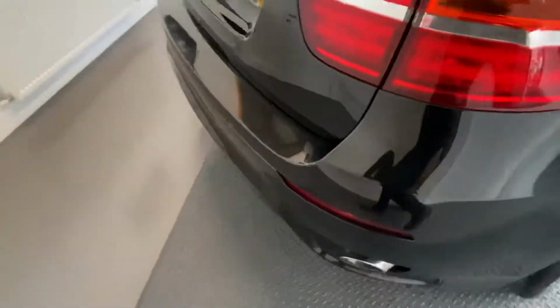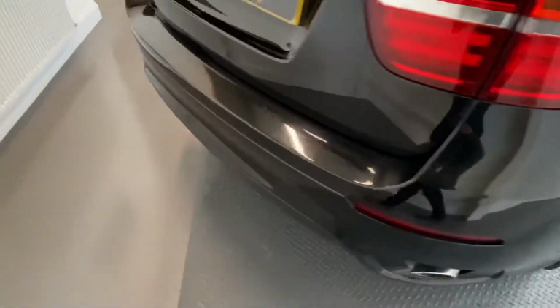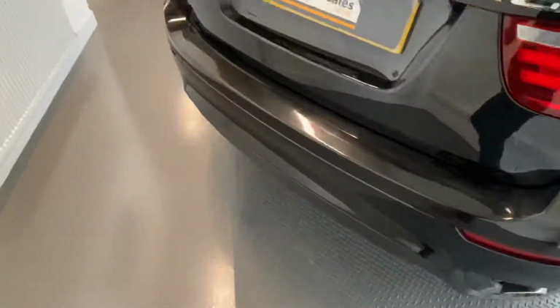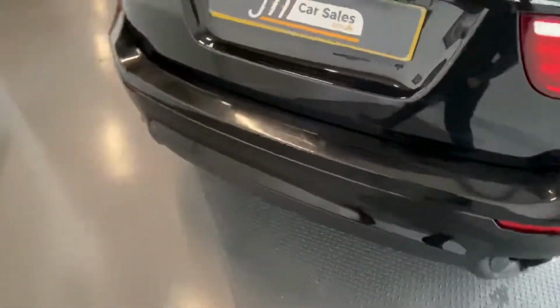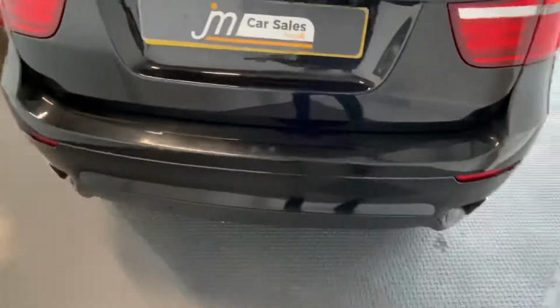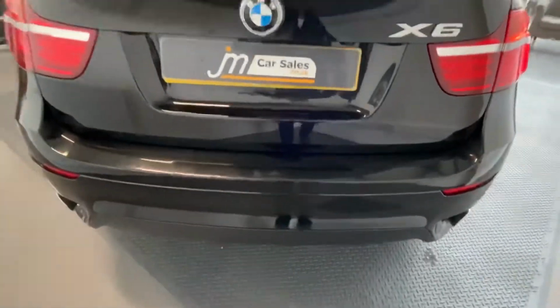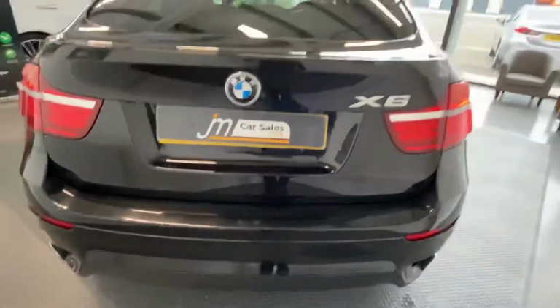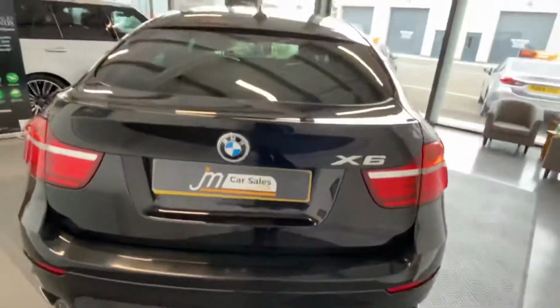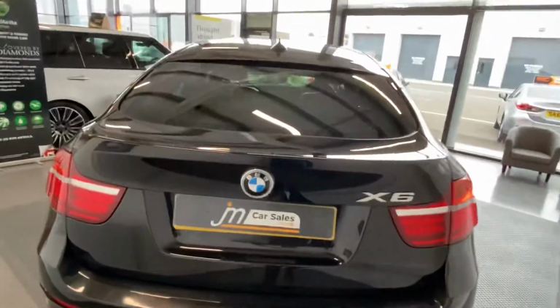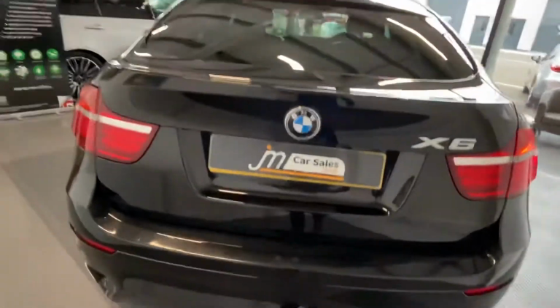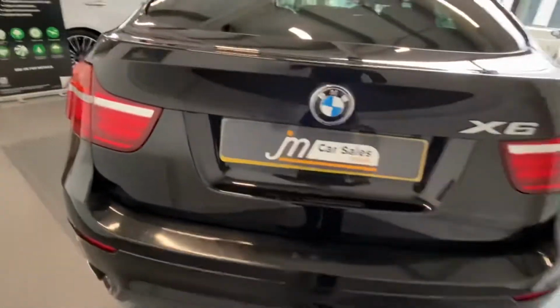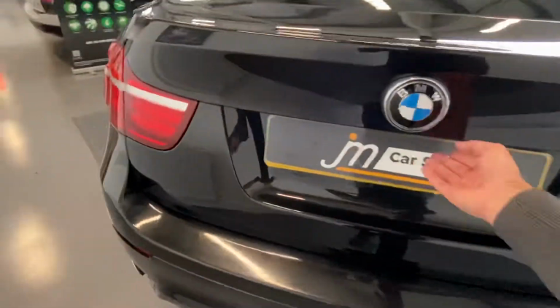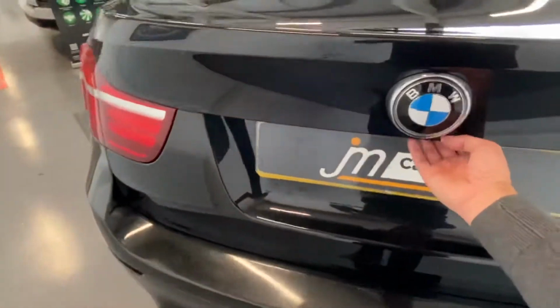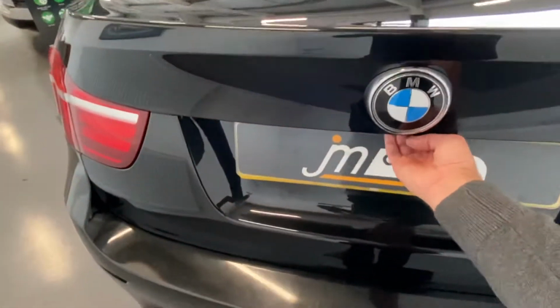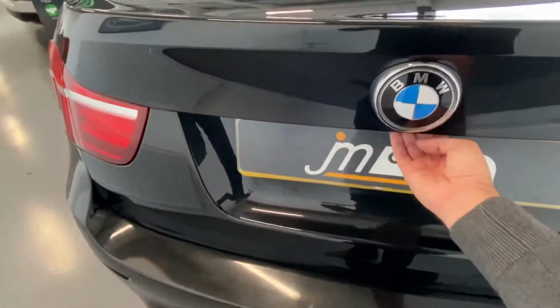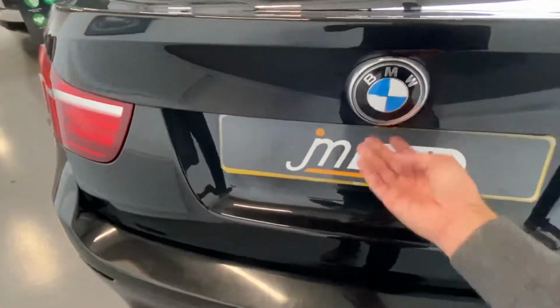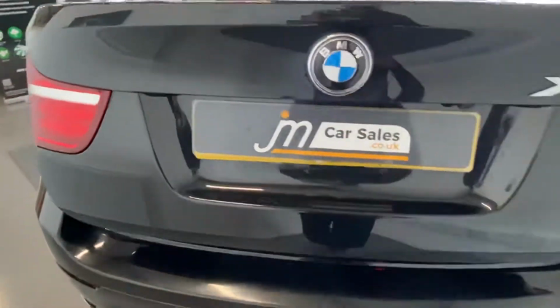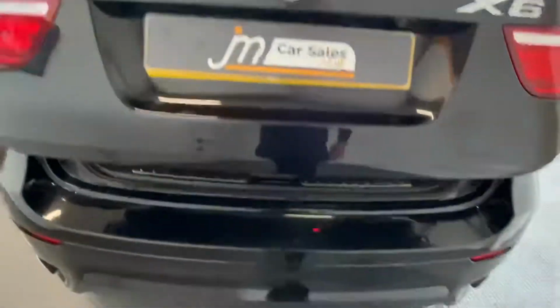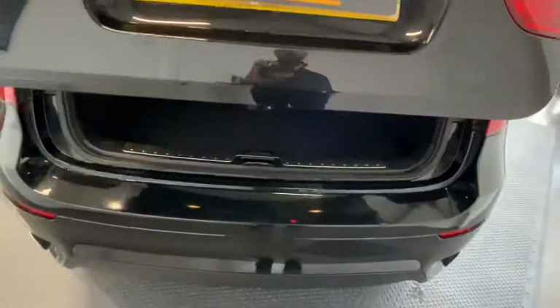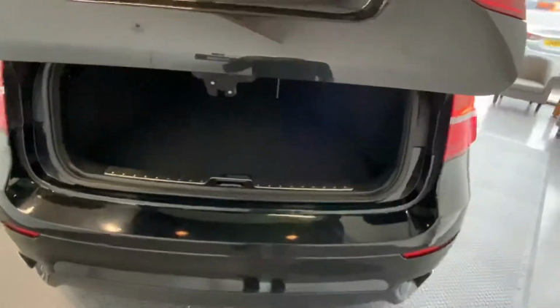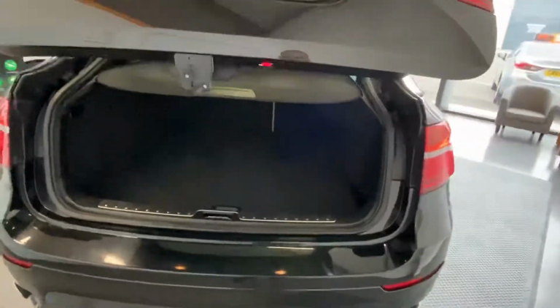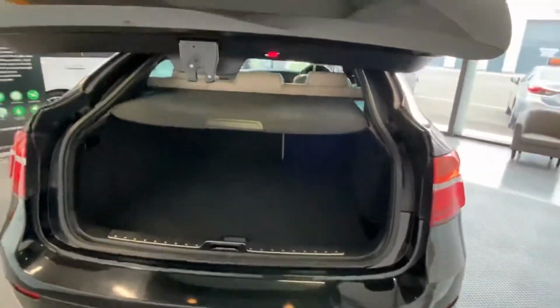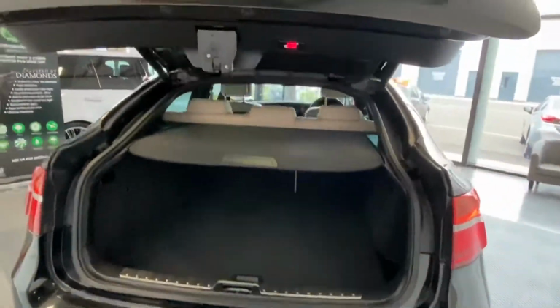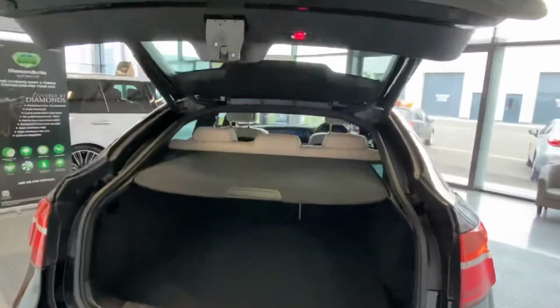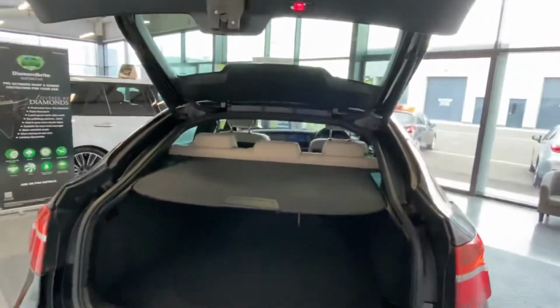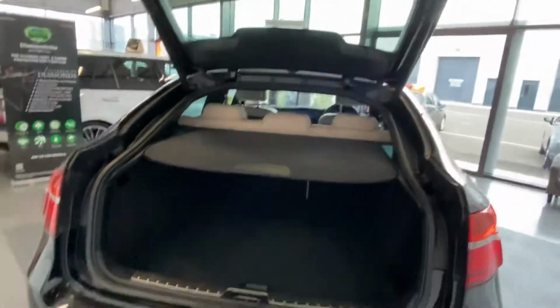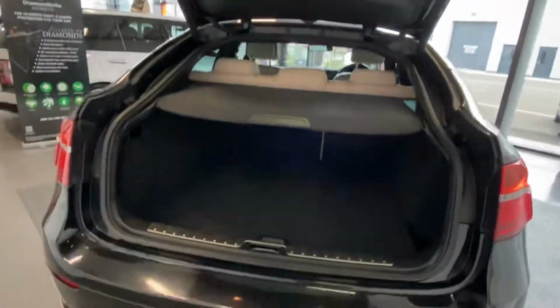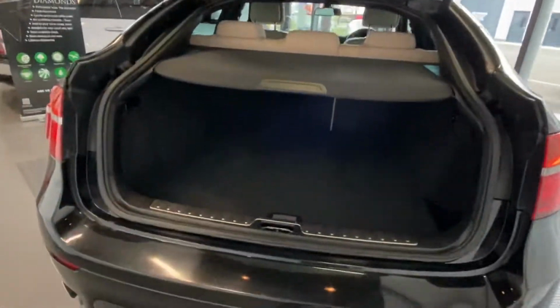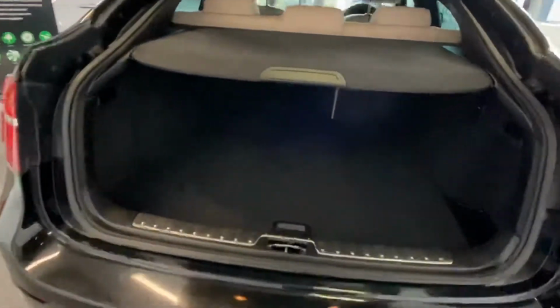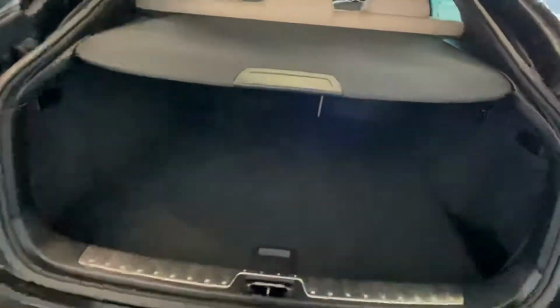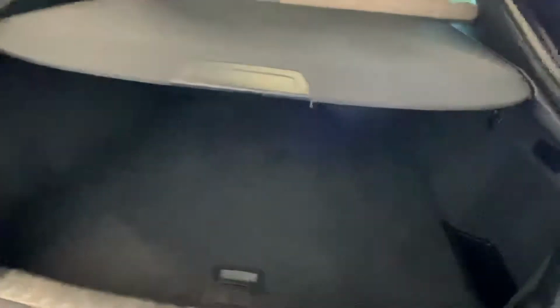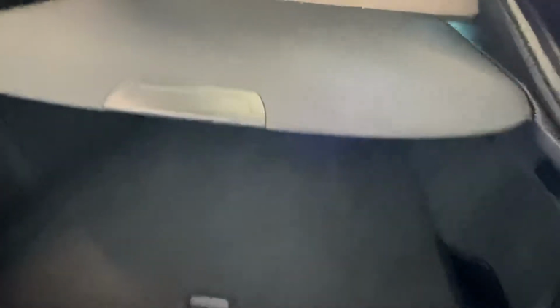Take it around the back of the vehicle. It's got a power tailgate, and as you can see it's also got the rear camera. Big space in the boot.